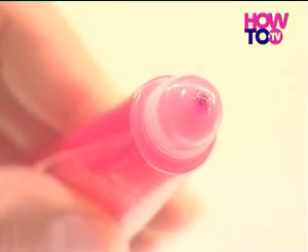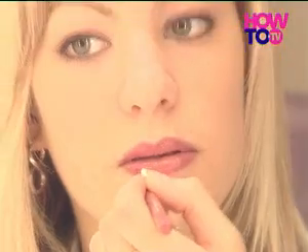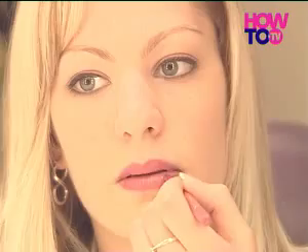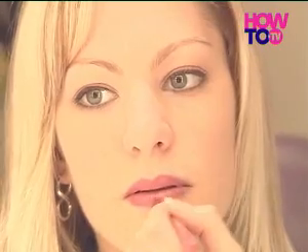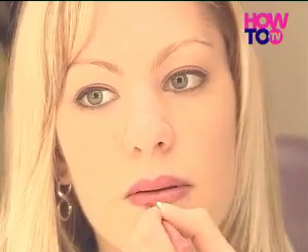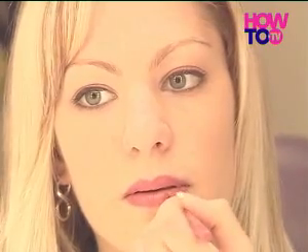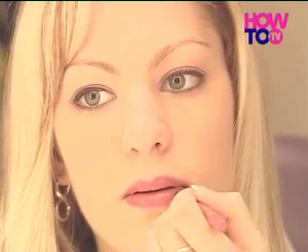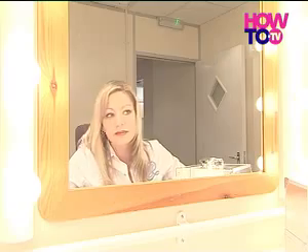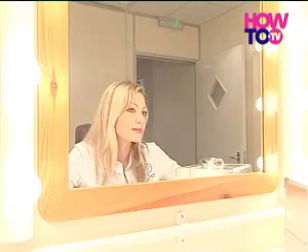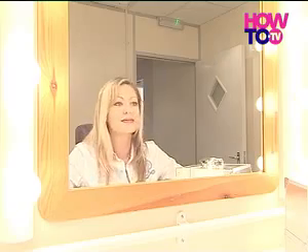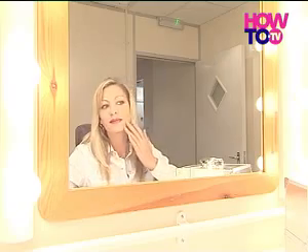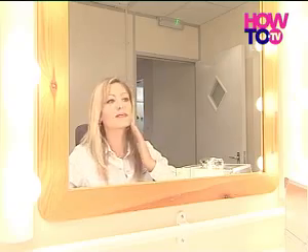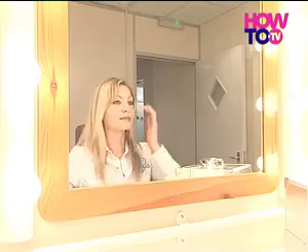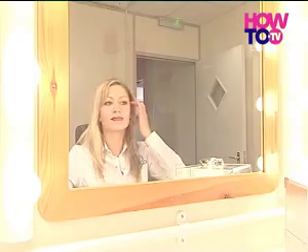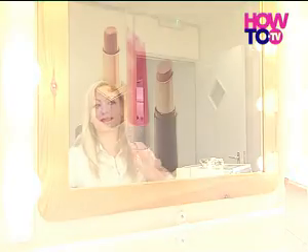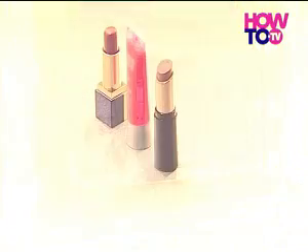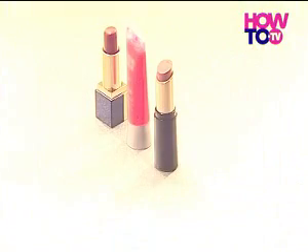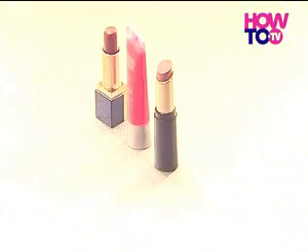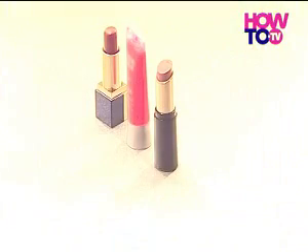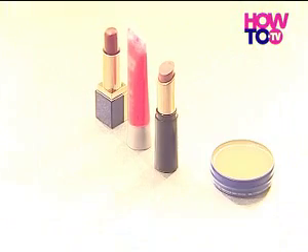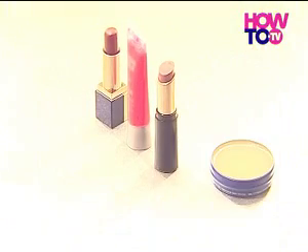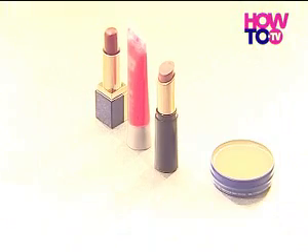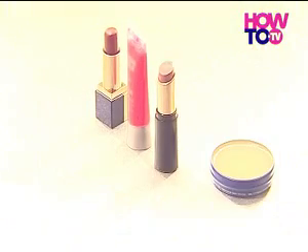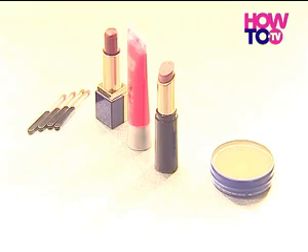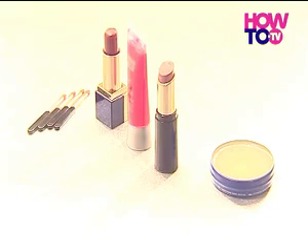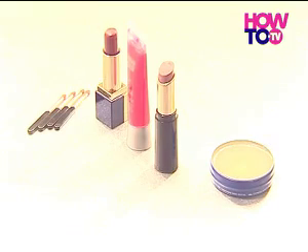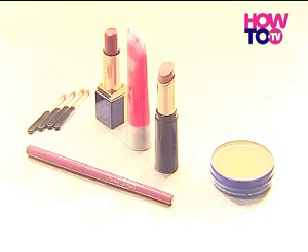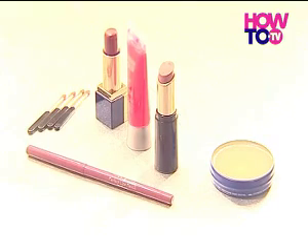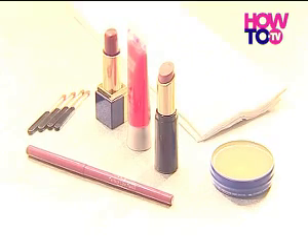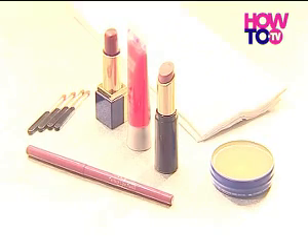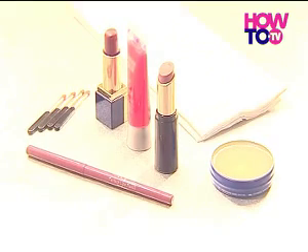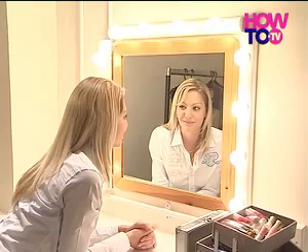This step-by-step guide will help you perfect the art. There are basically six items that you'll need: lipstick, lip balm, lip brushes, lip liner, facial tissues, and a mirror.